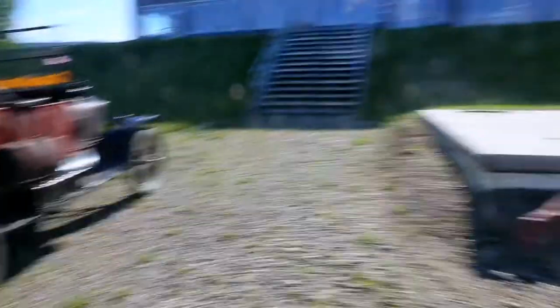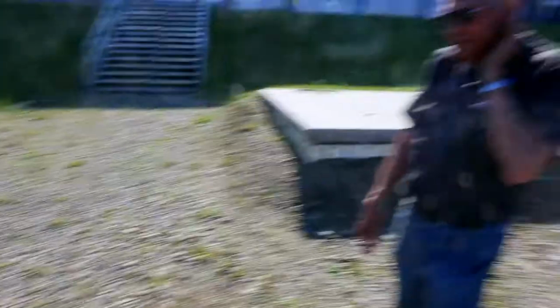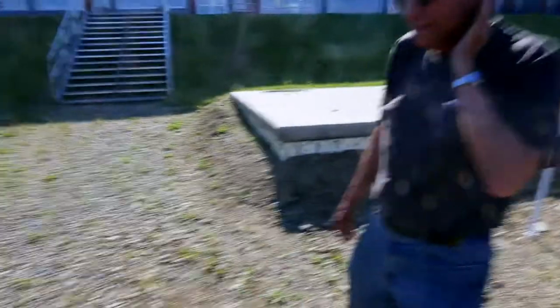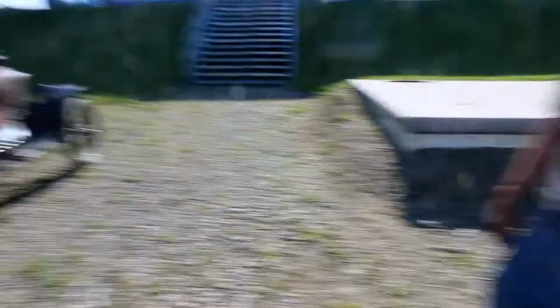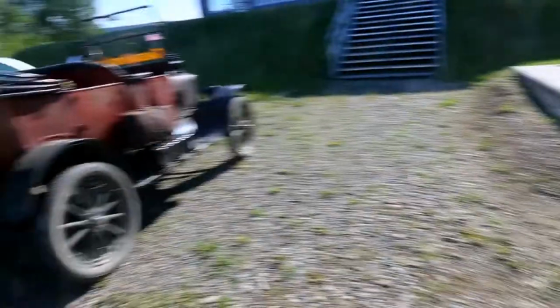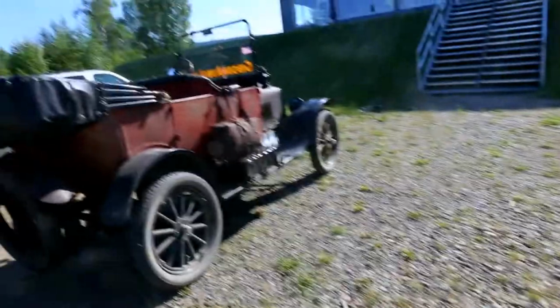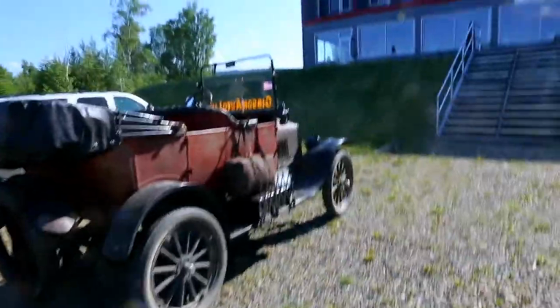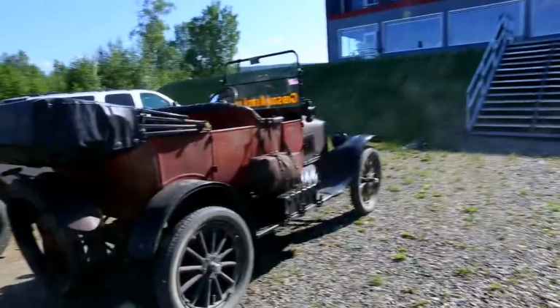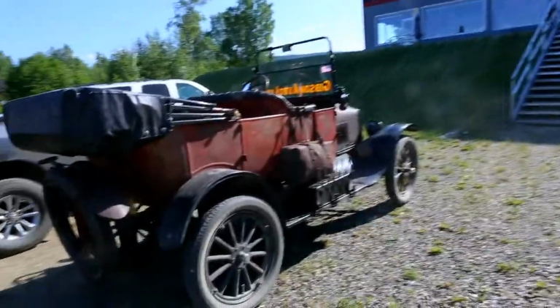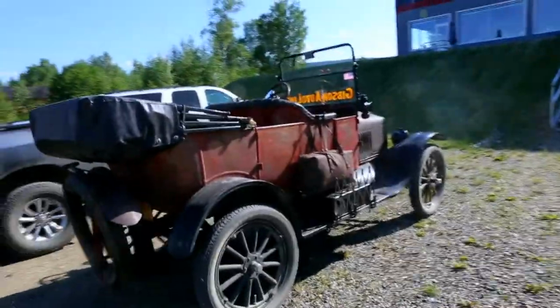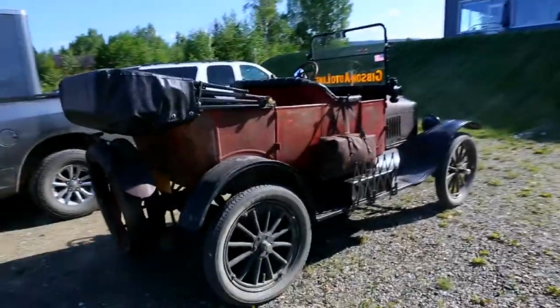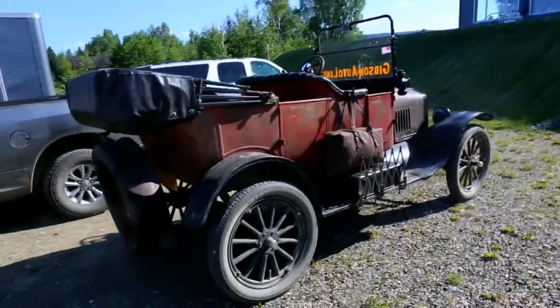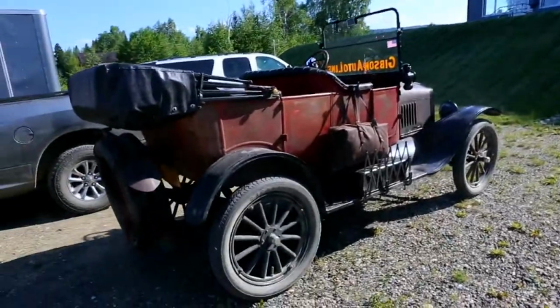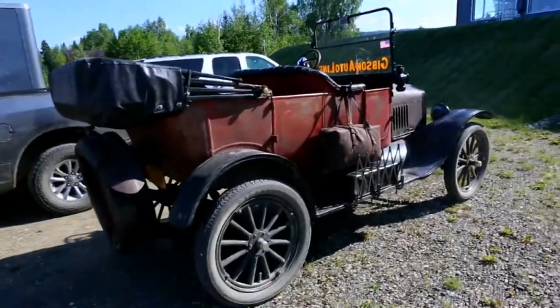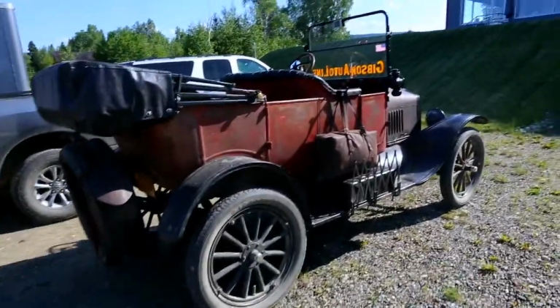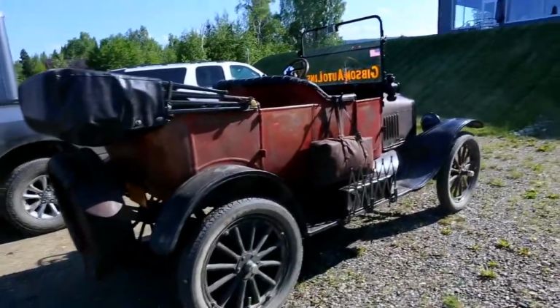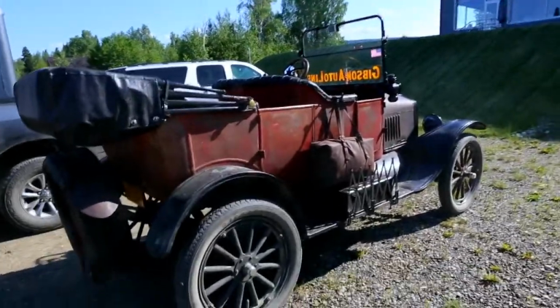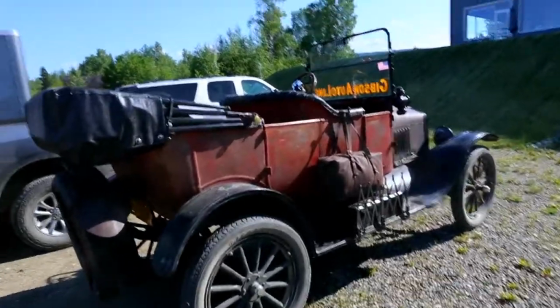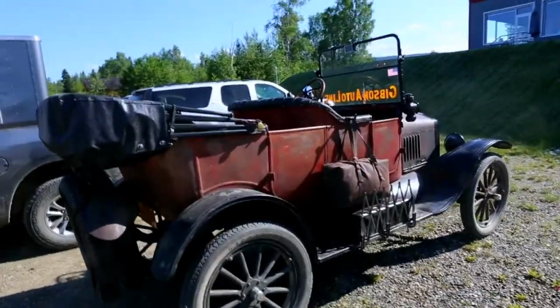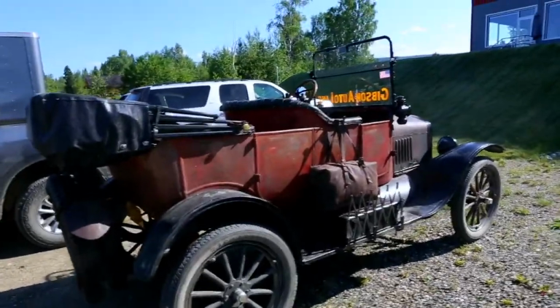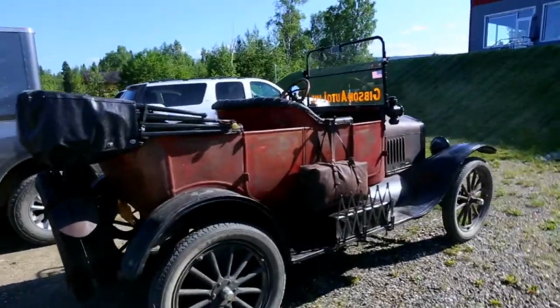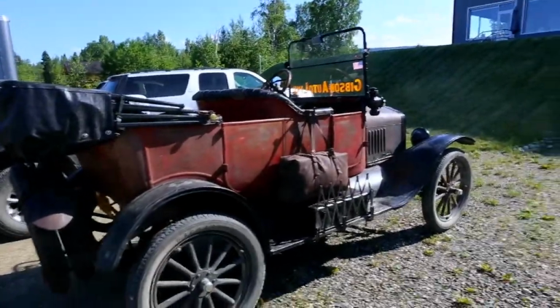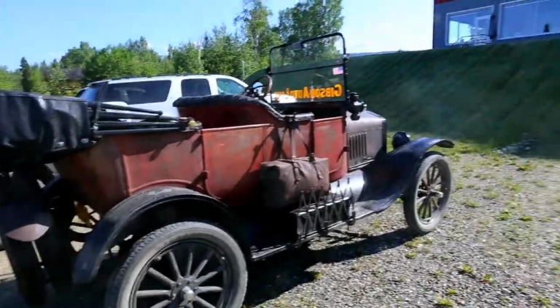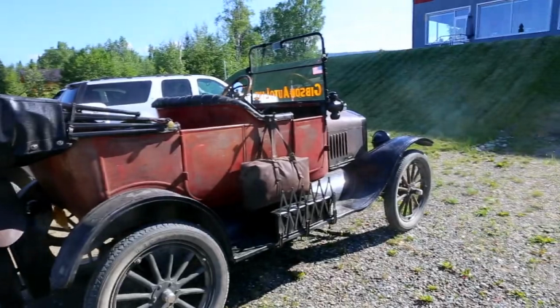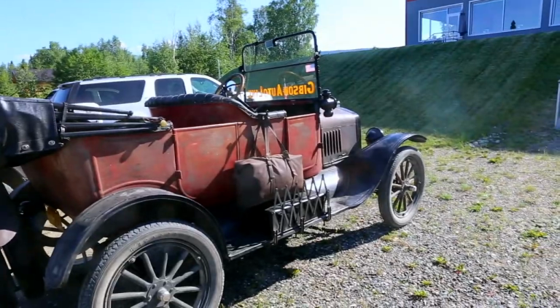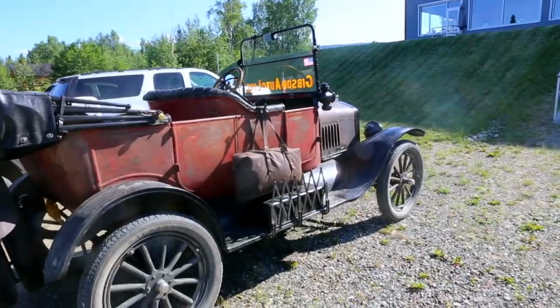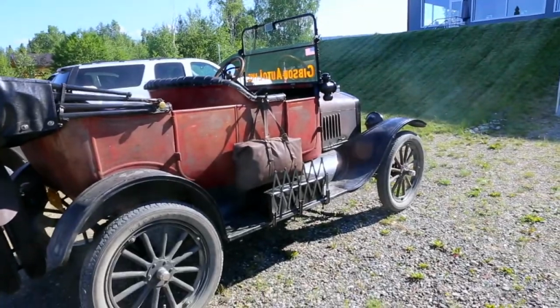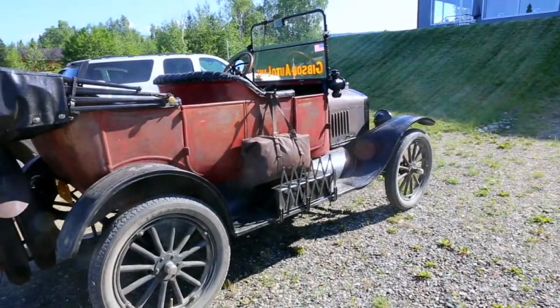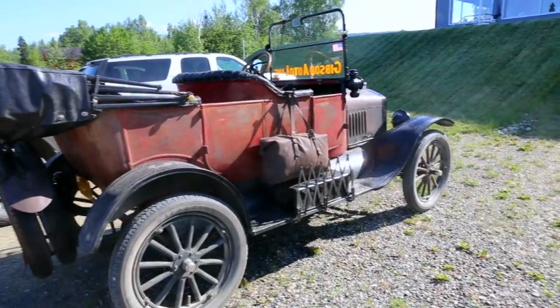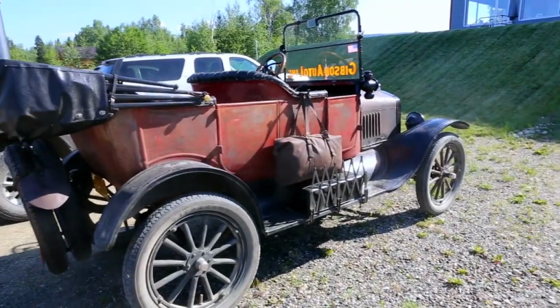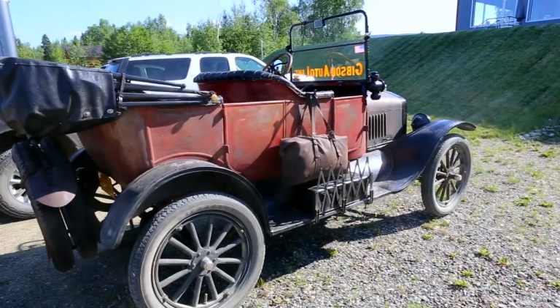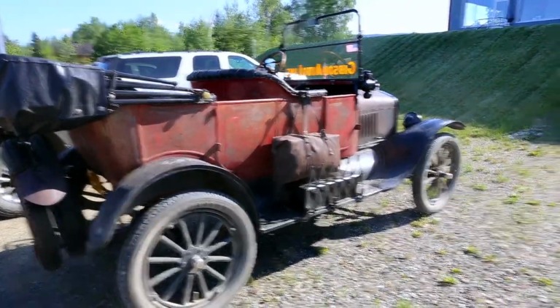This is Henry Ford's Model T, 1916, and it's a famous car — Fairbanks — because it was on the Valdez Trail.